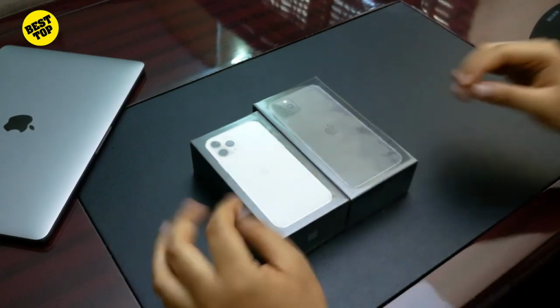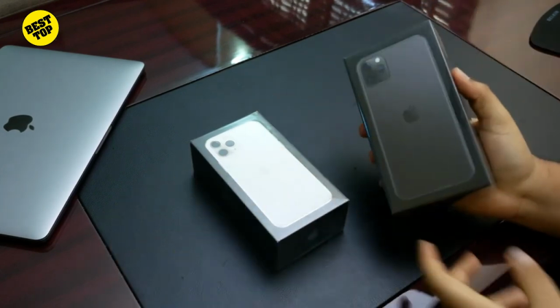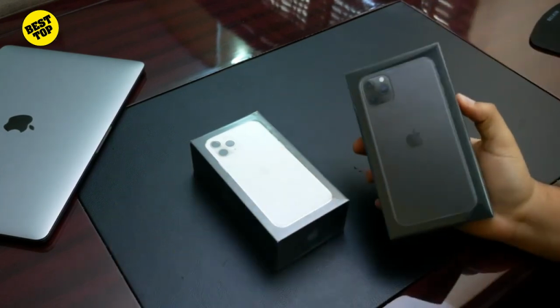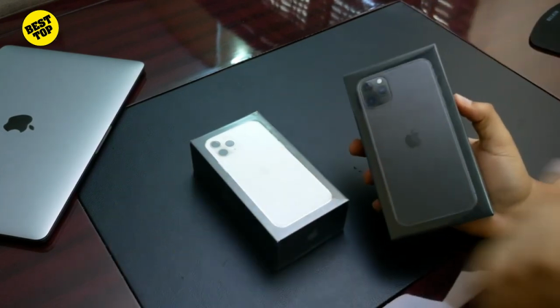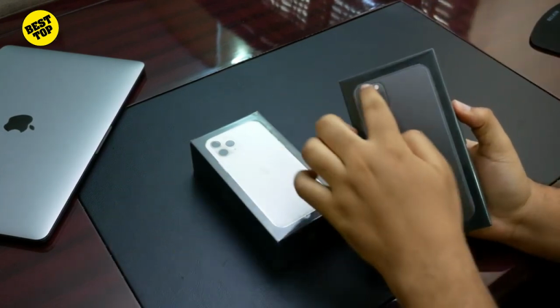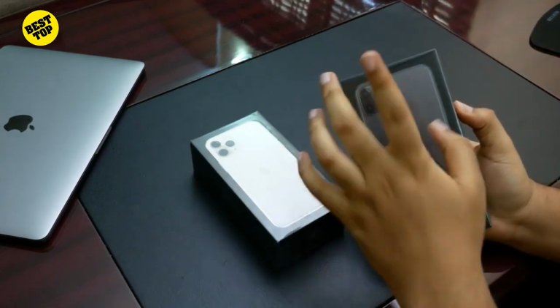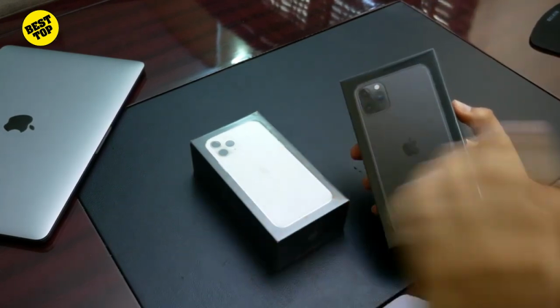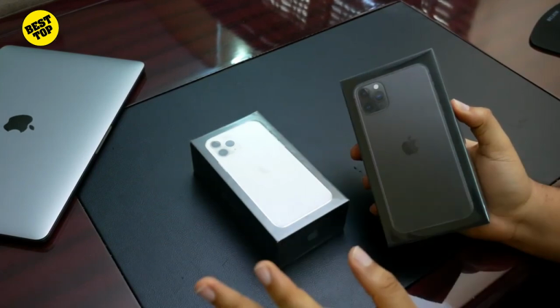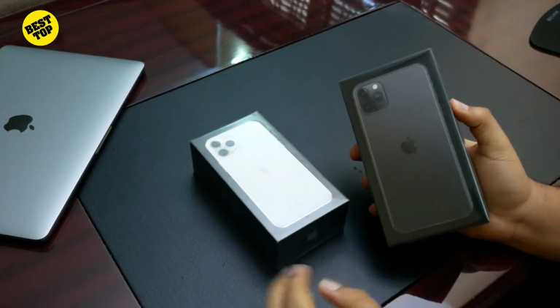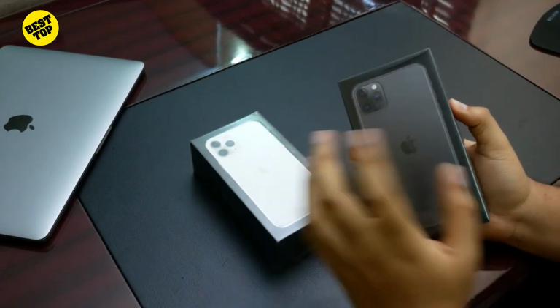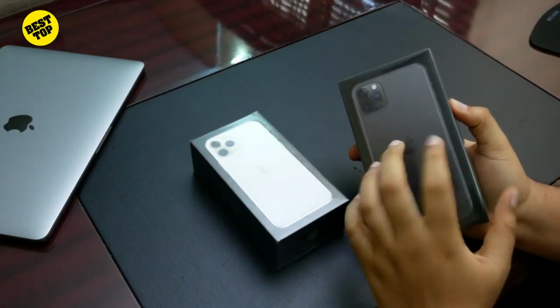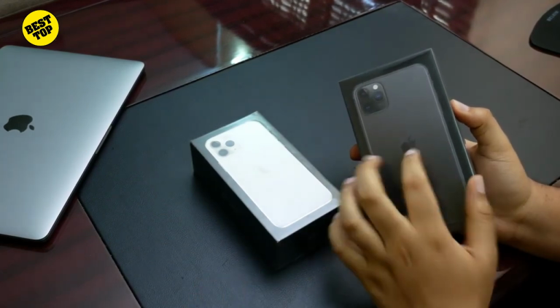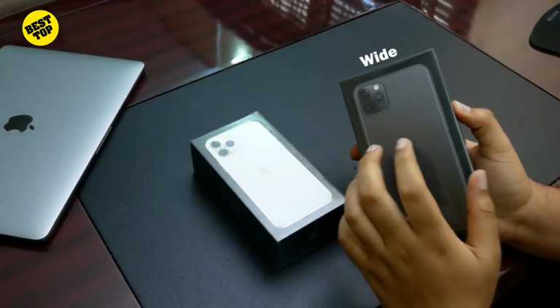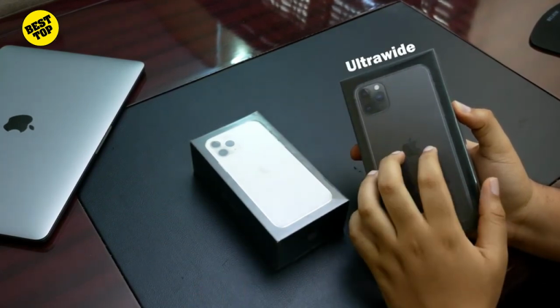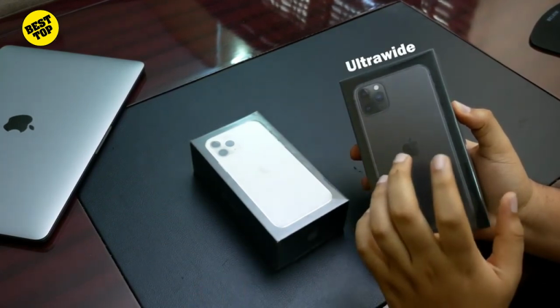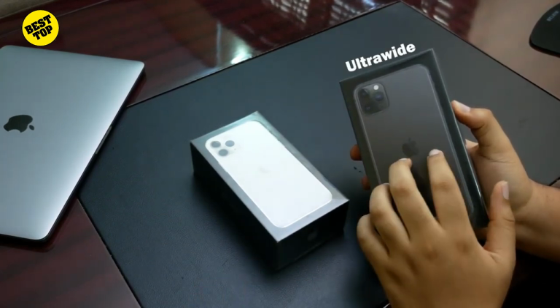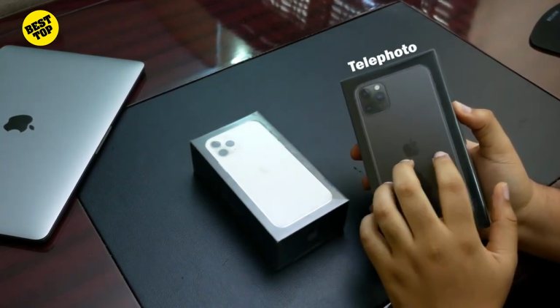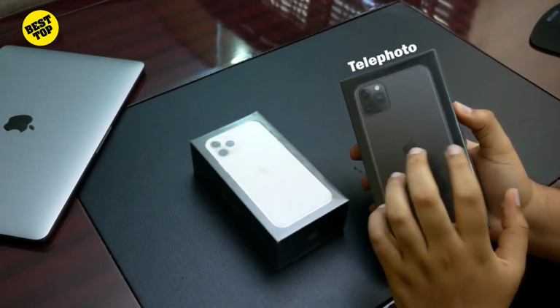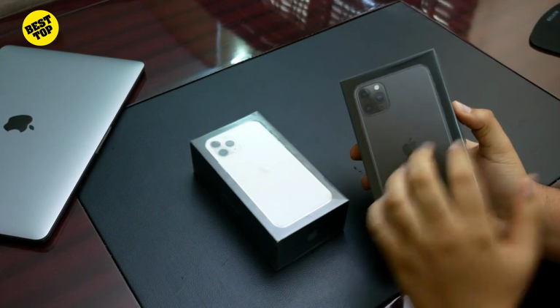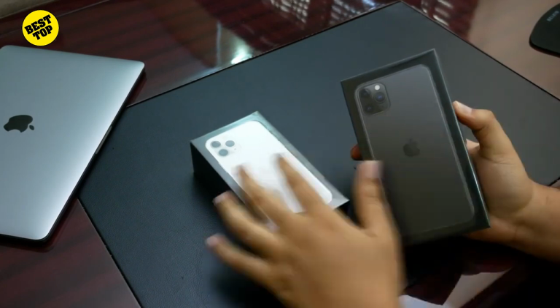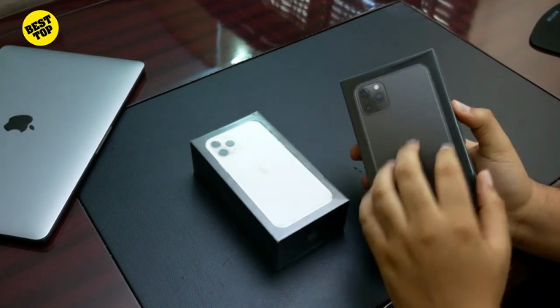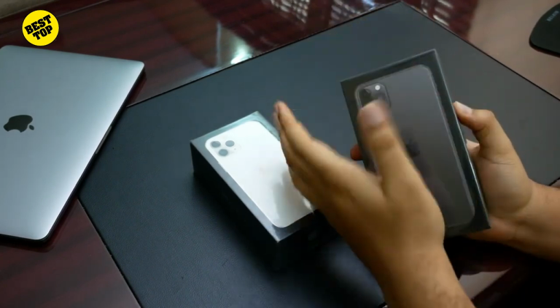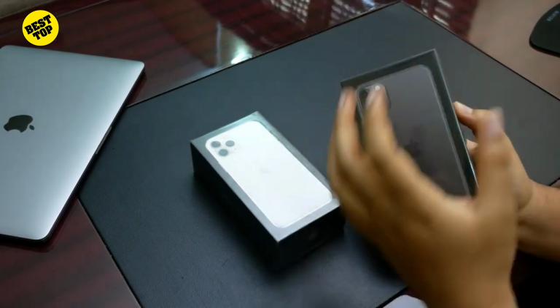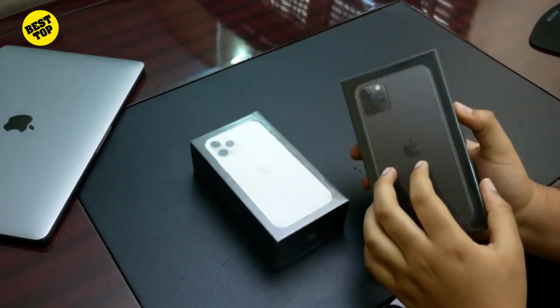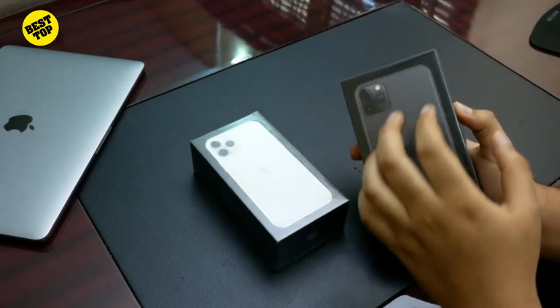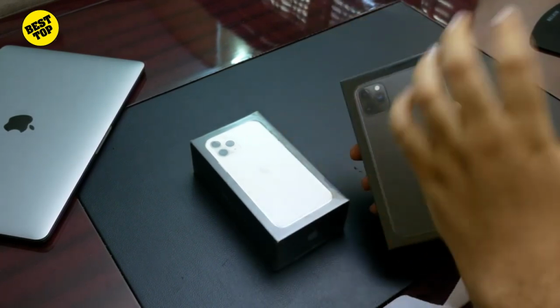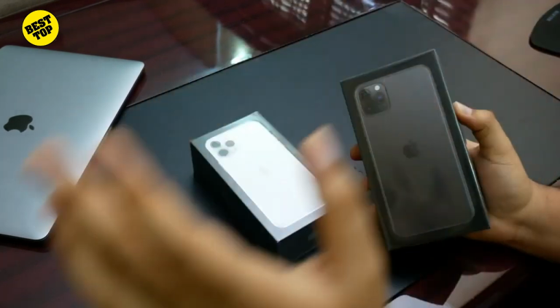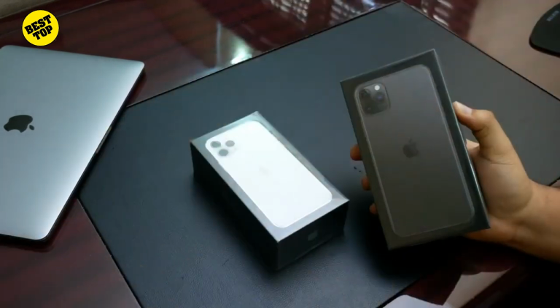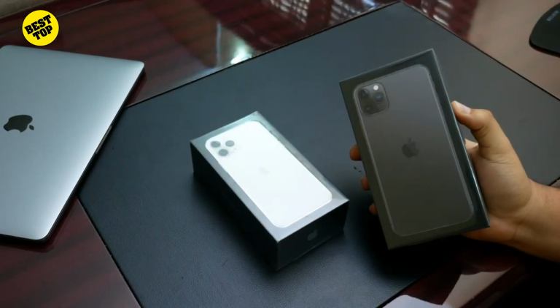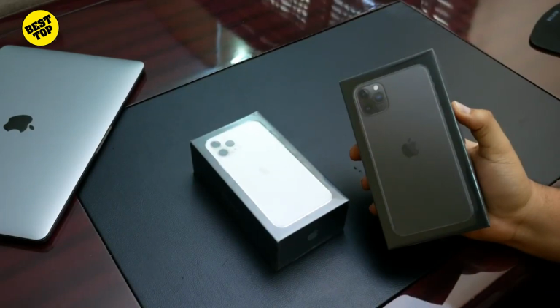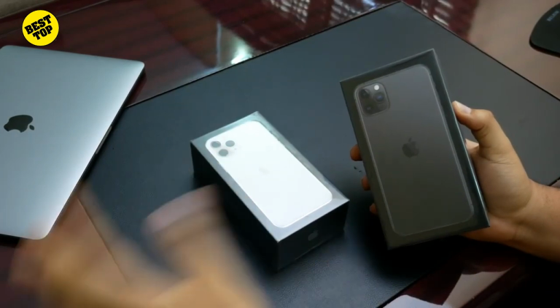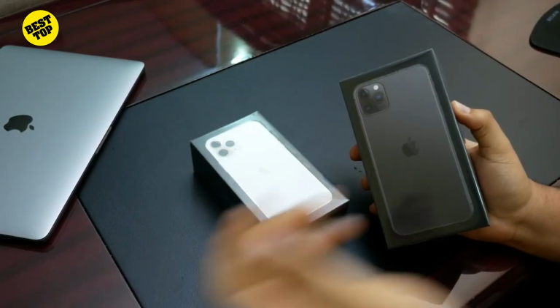Apple has opted to go for a triple camera setup. We have the wide, the ultra wide, and of course the telephoto lens on this Pro lineup. The telephoto lens was separated from the regular iPhone 11, that's the smallest one.